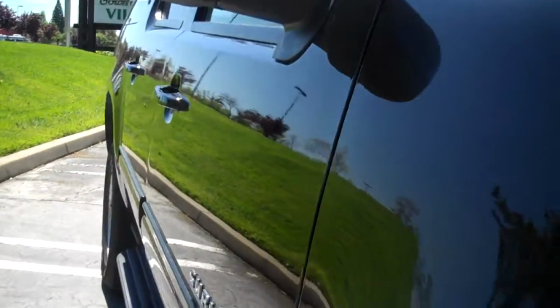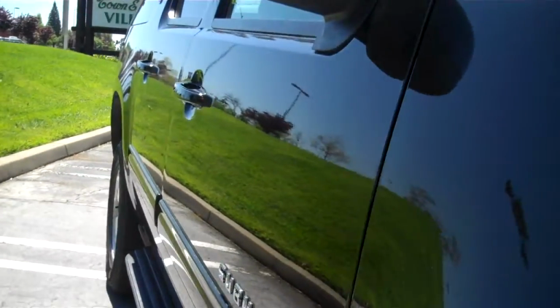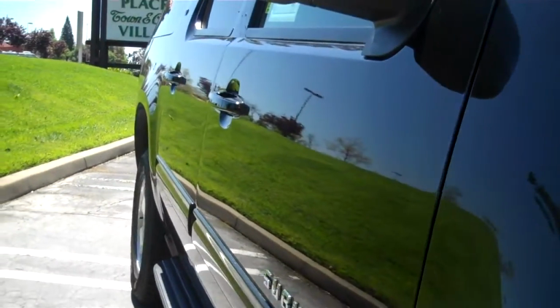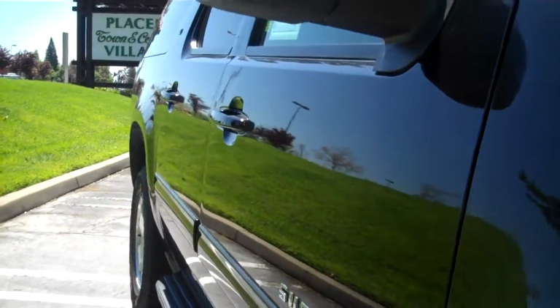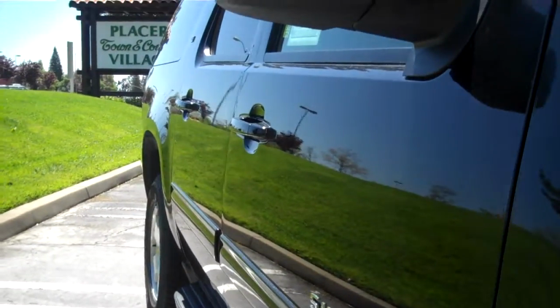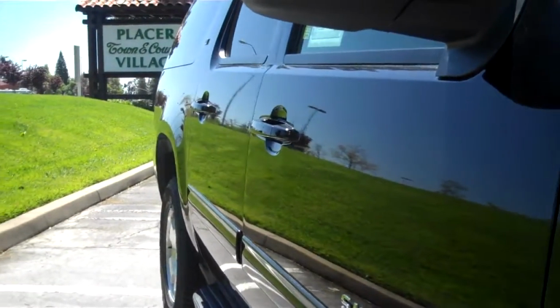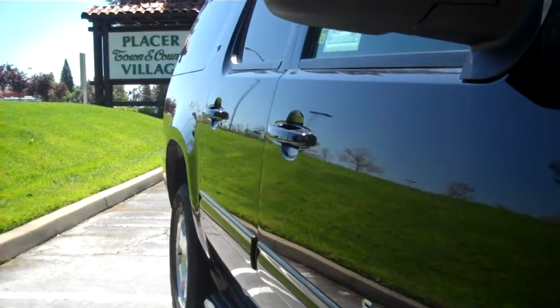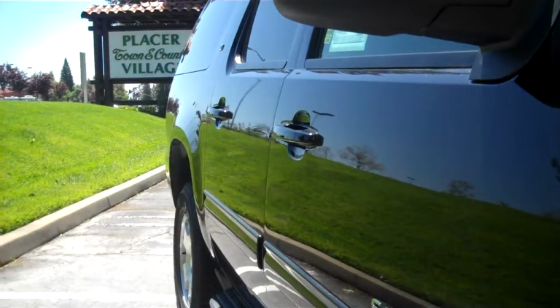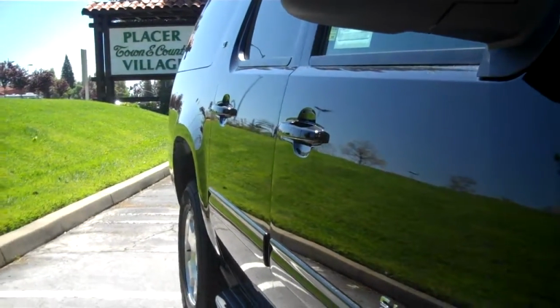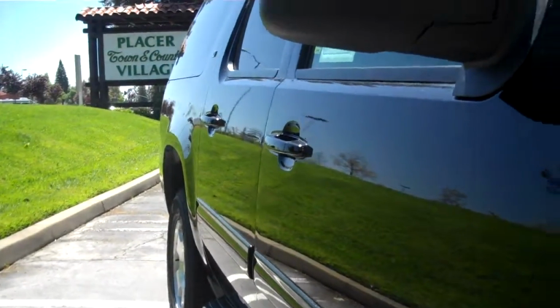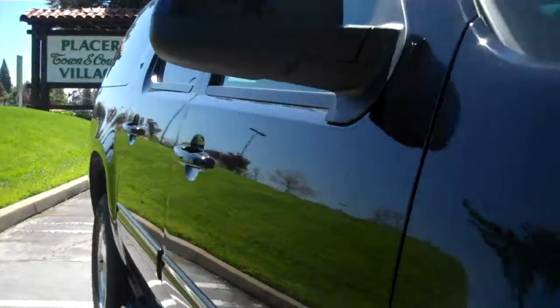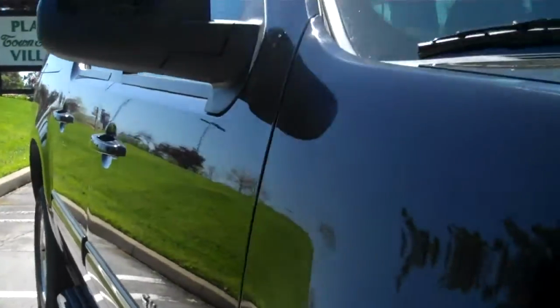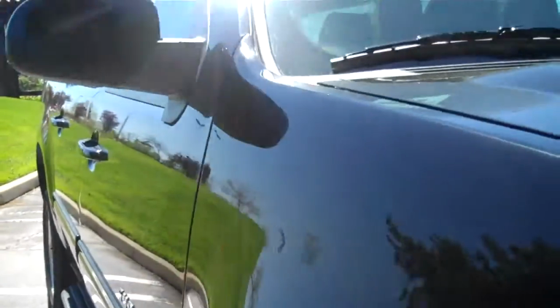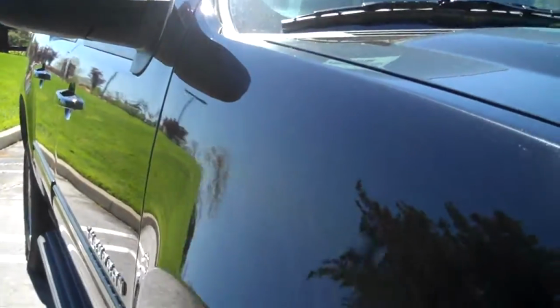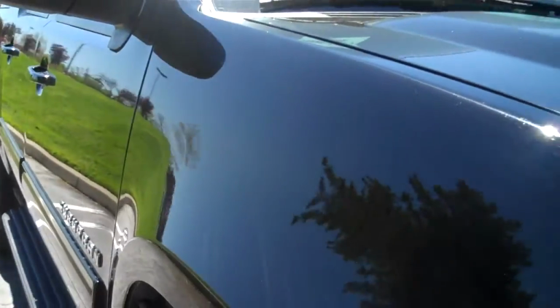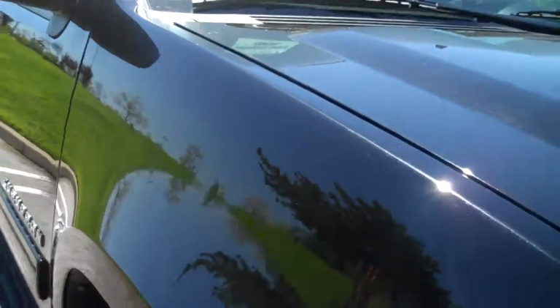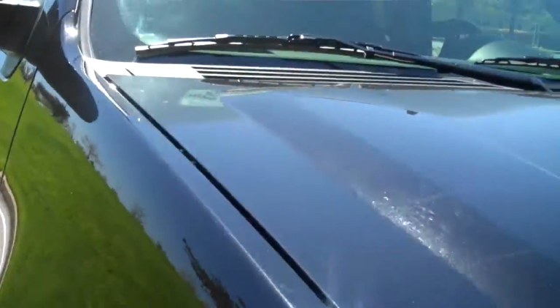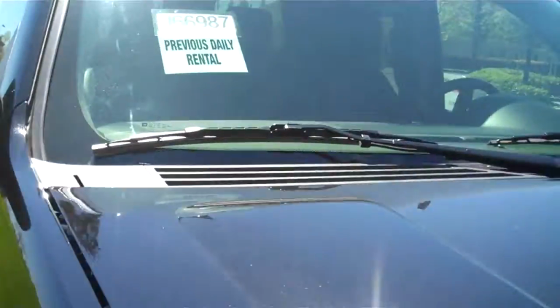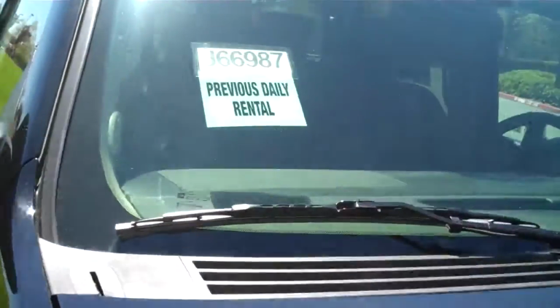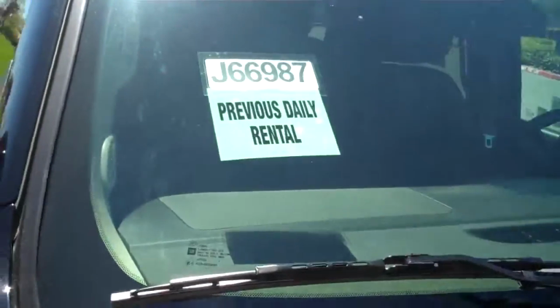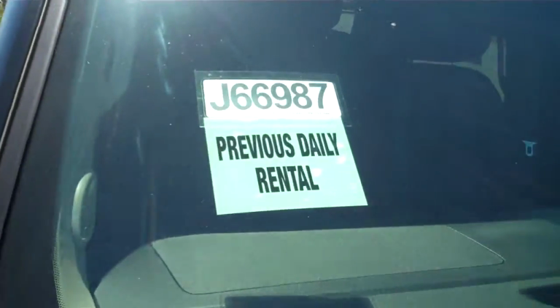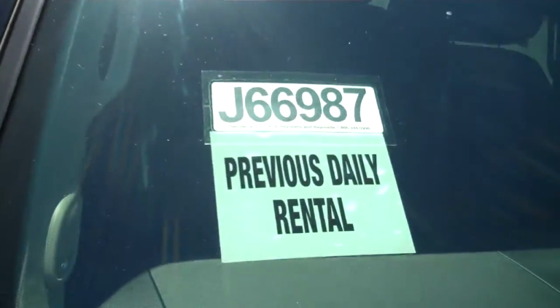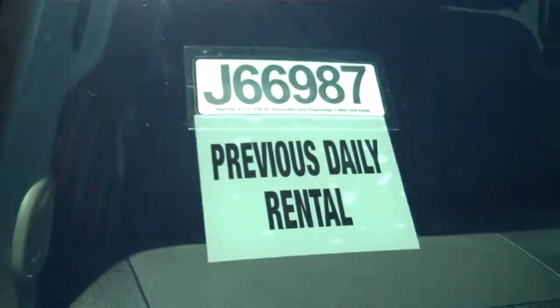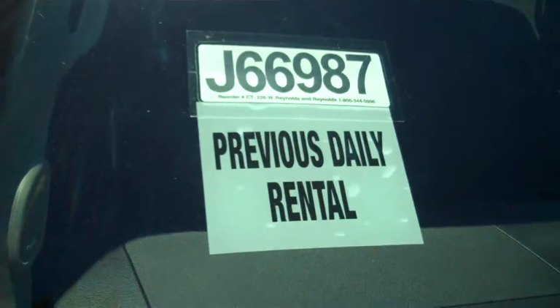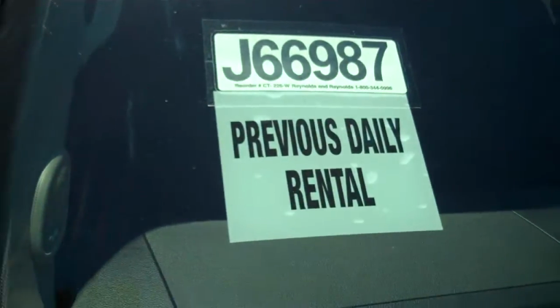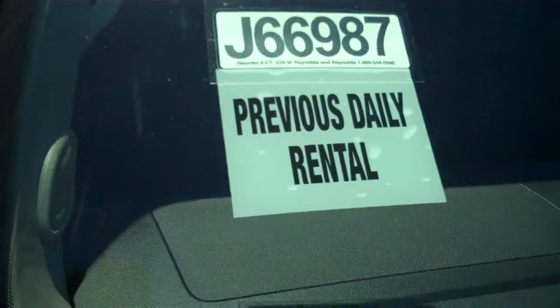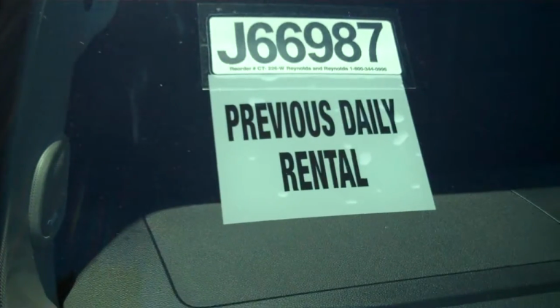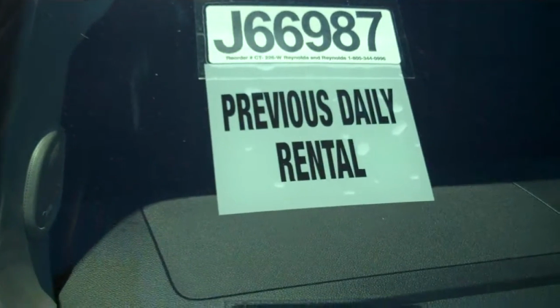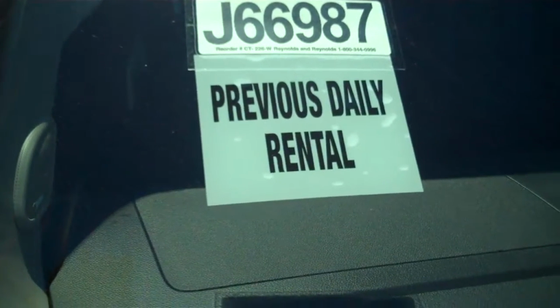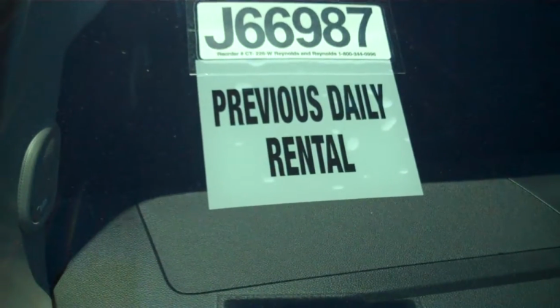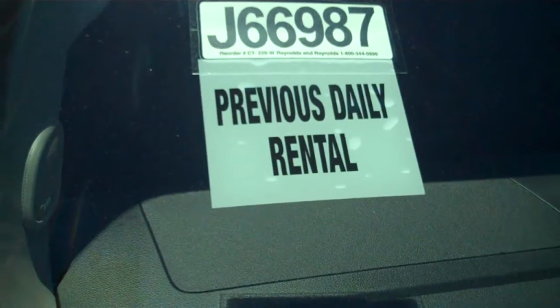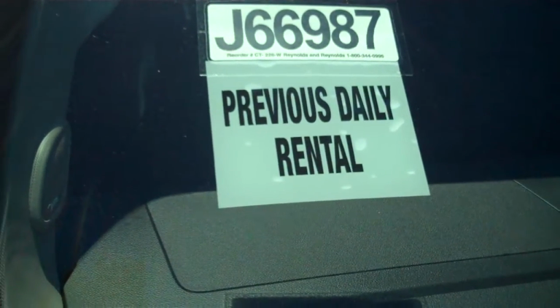Looking down the side of the car, you'll notice not one scratch or anything on this car. It does have four brand new tires. That's the stock number so you know which vehicle we're actually looking at.